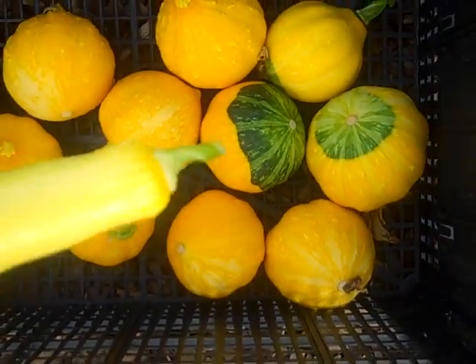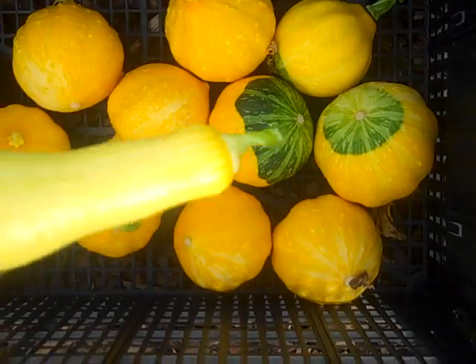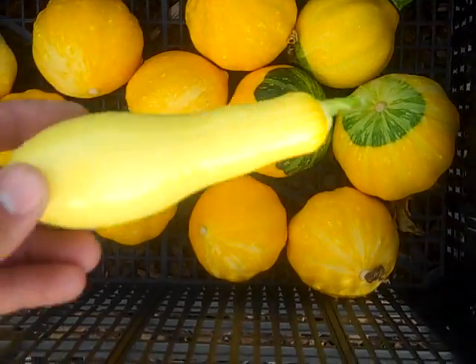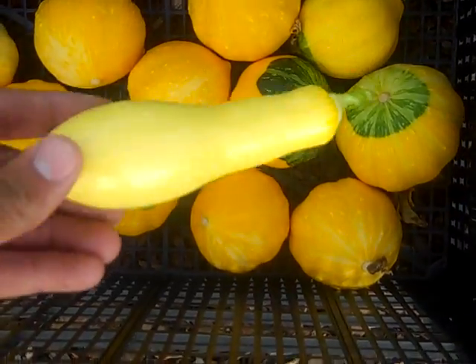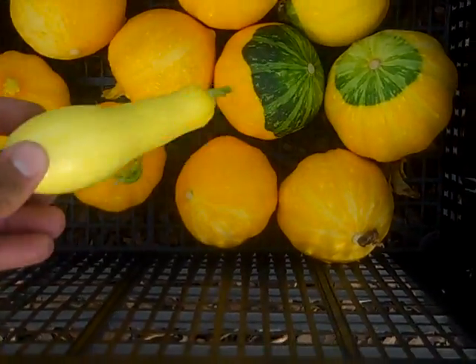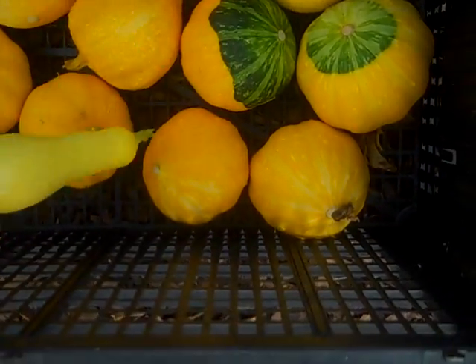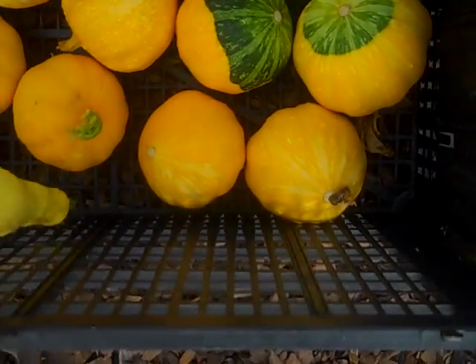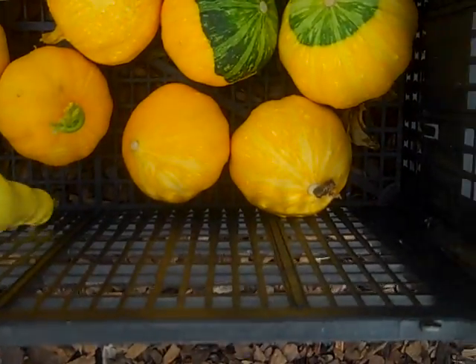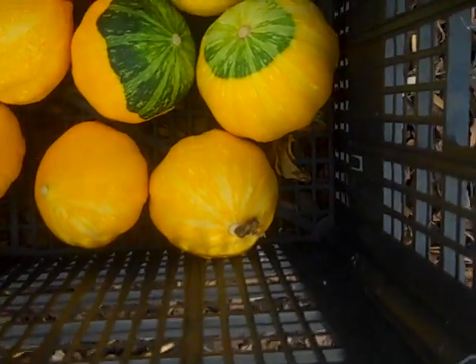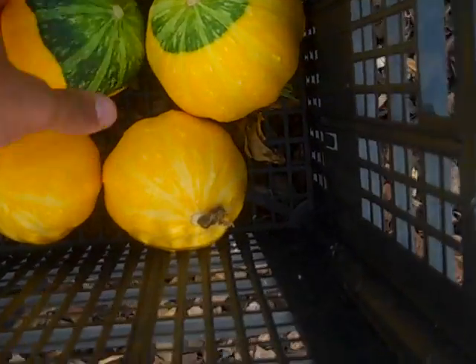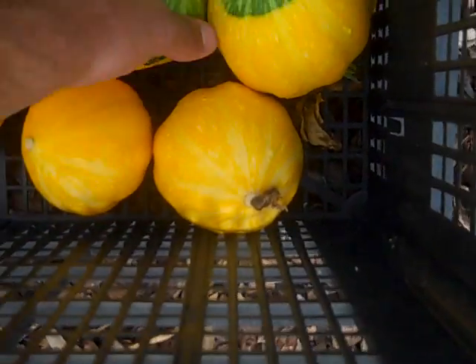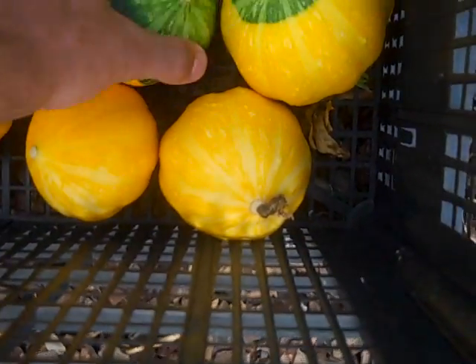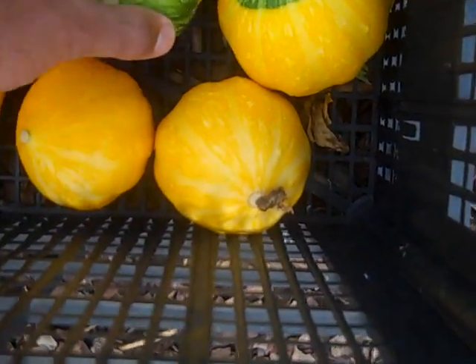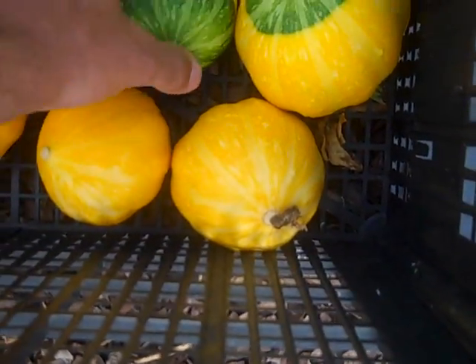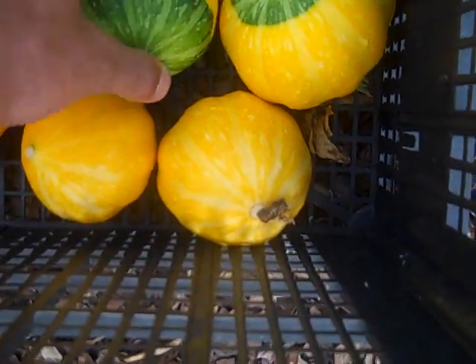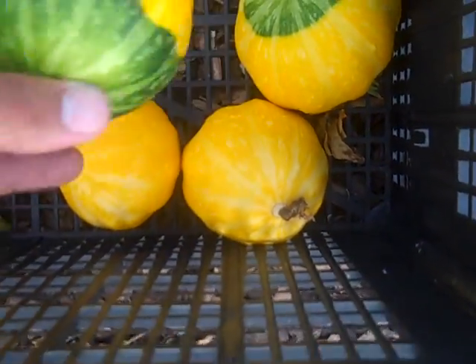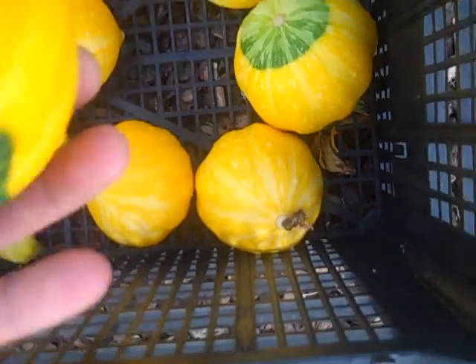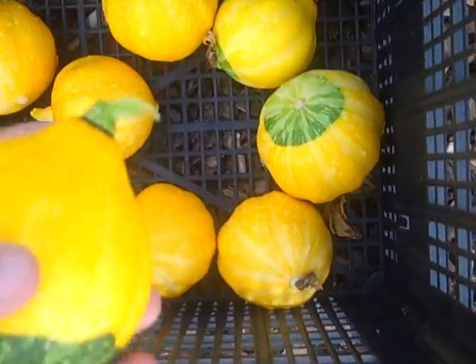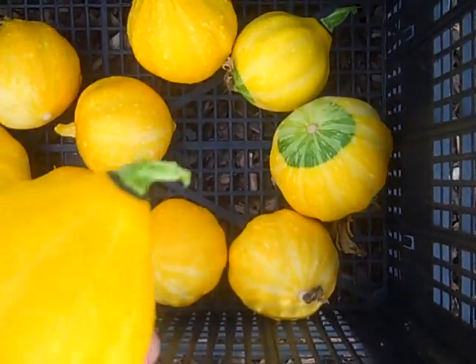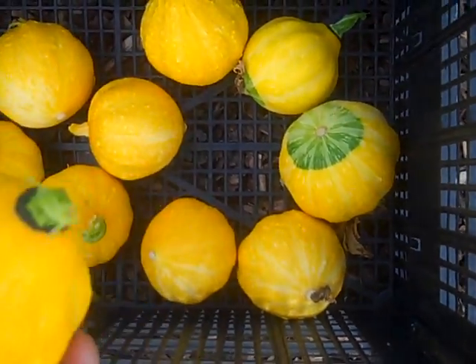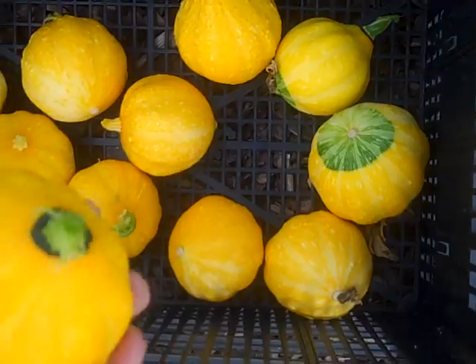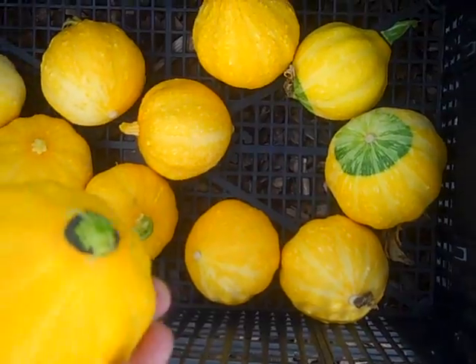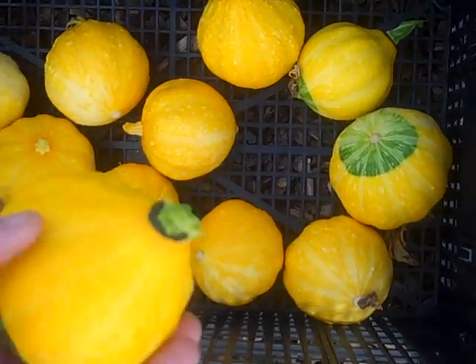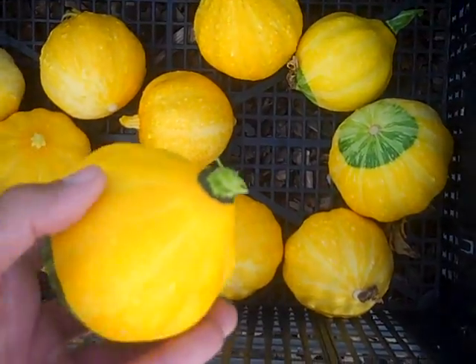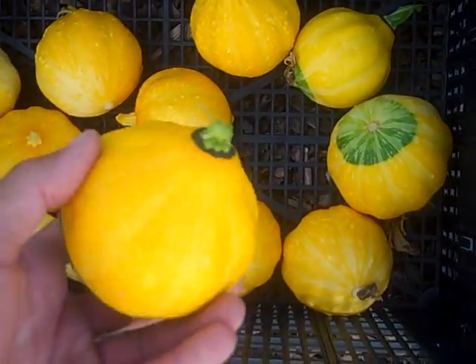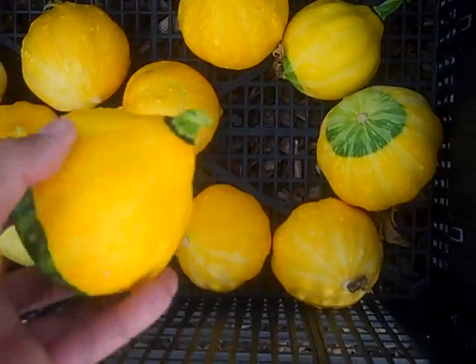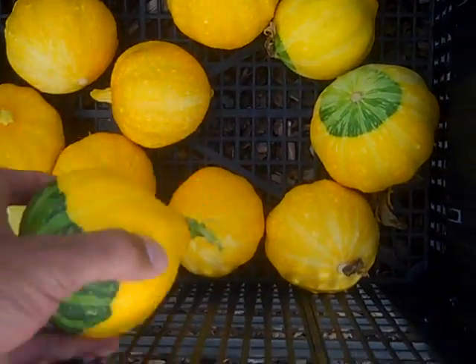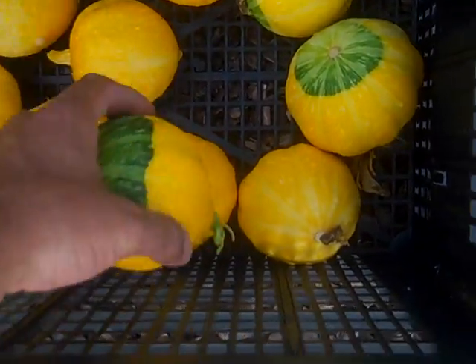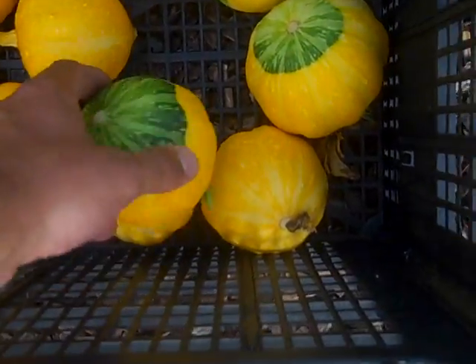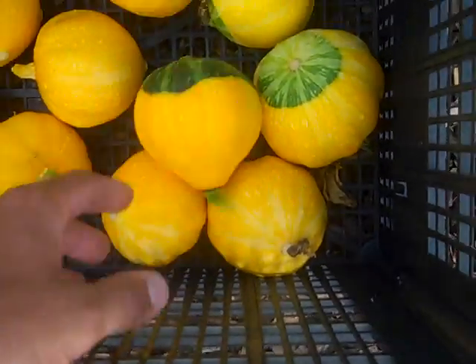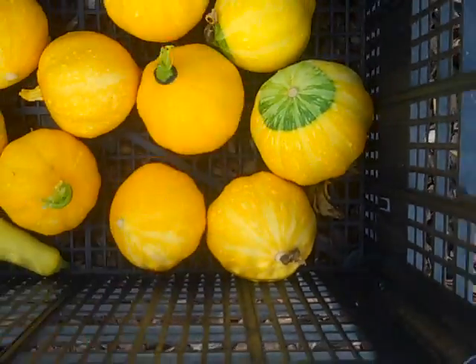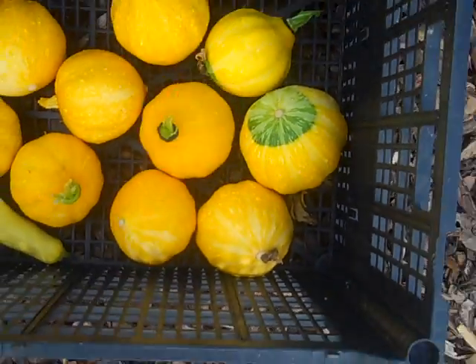One small regular squash. These things are very tasty if you haven't grown them before. They produce quite a bit of them, as you can tell. Each plant produces a lot.